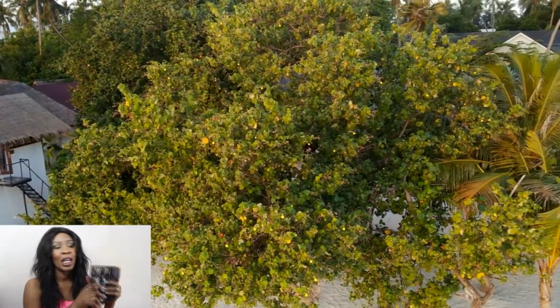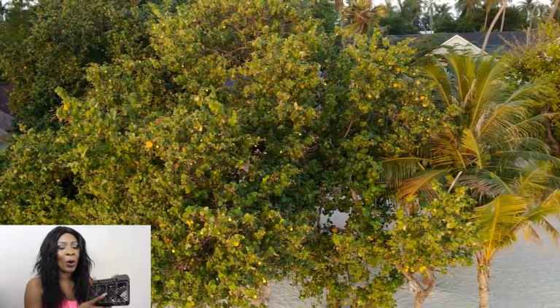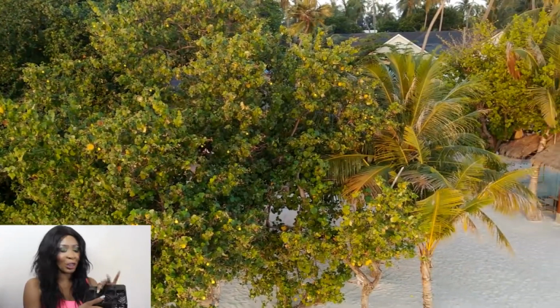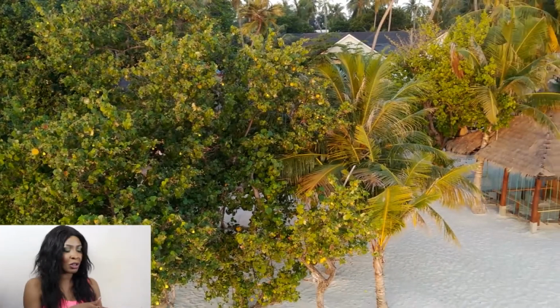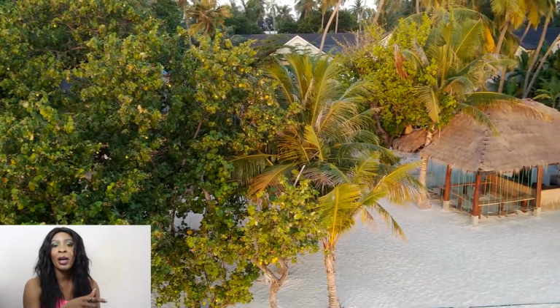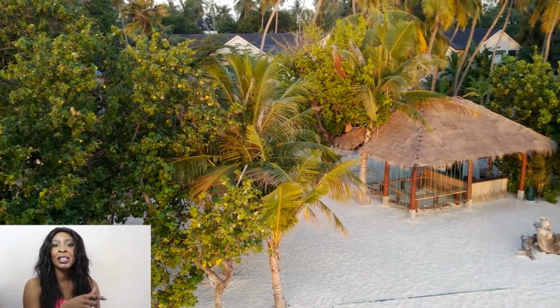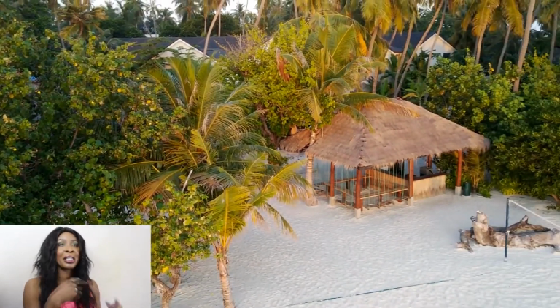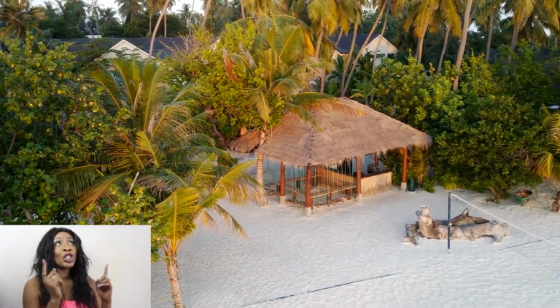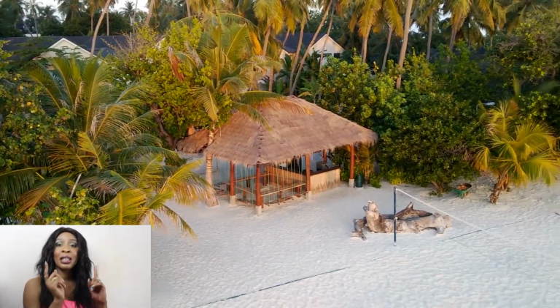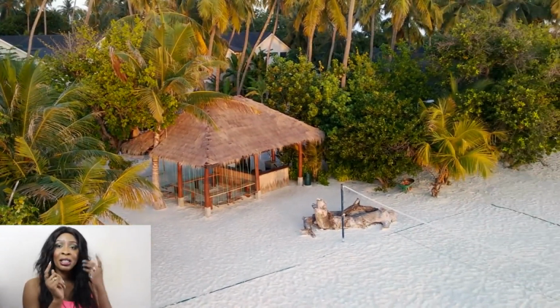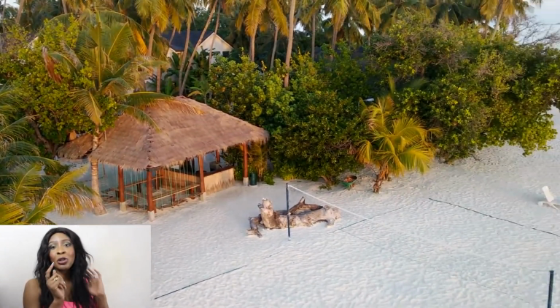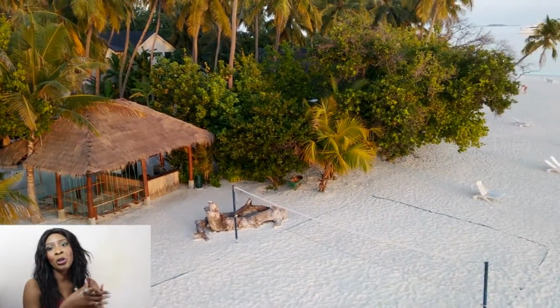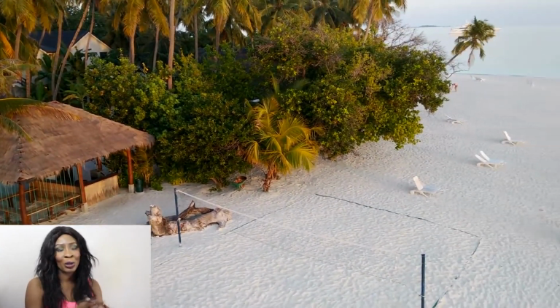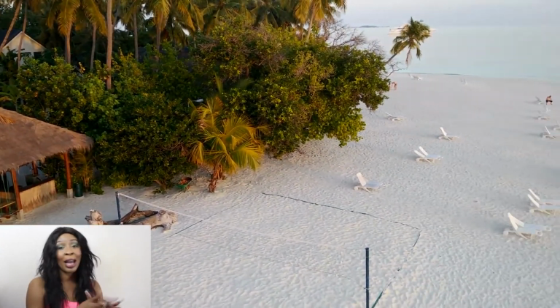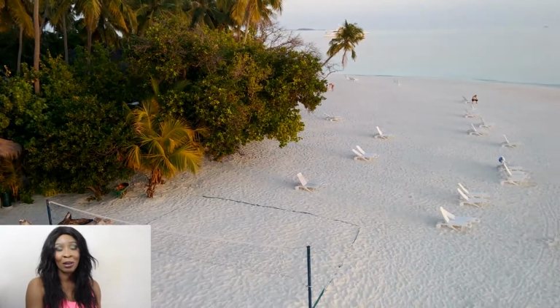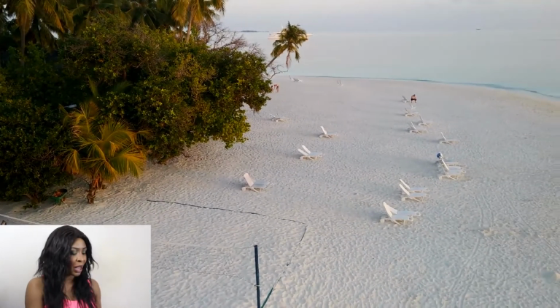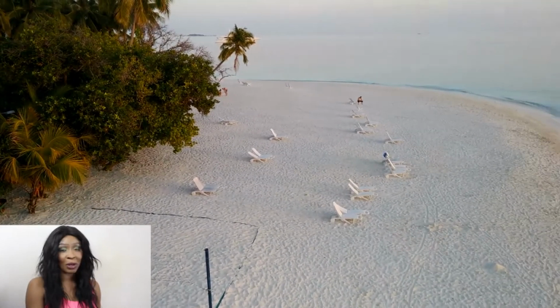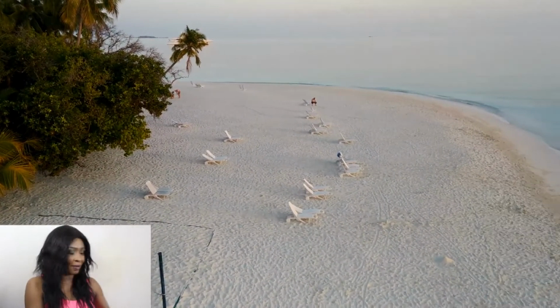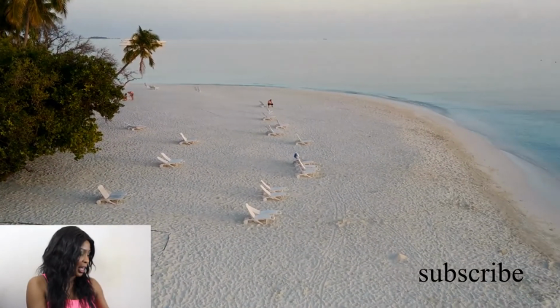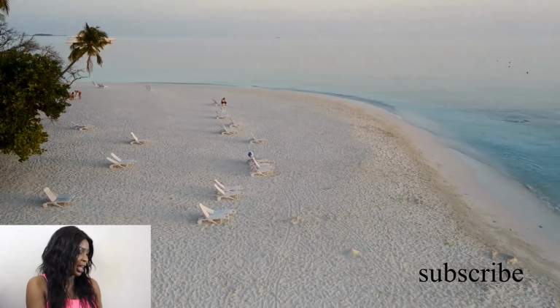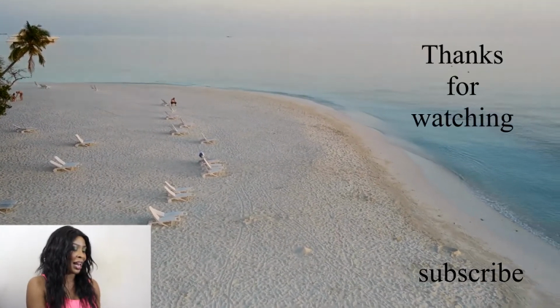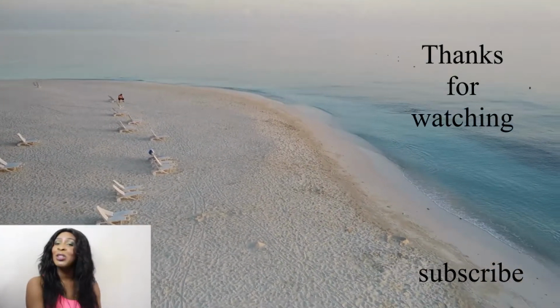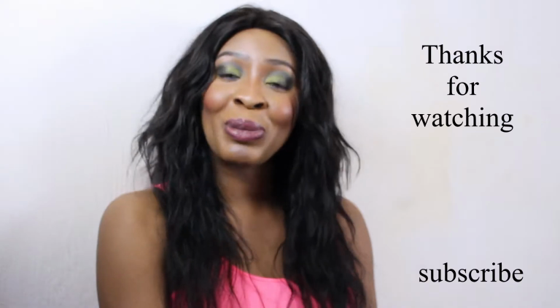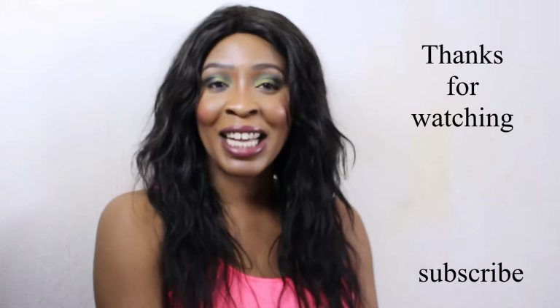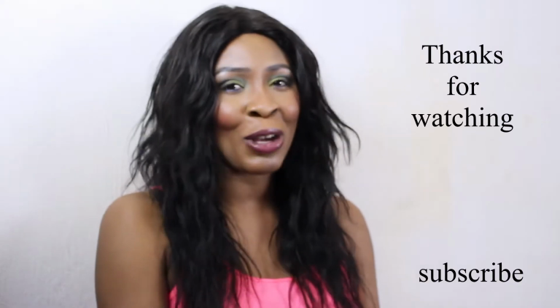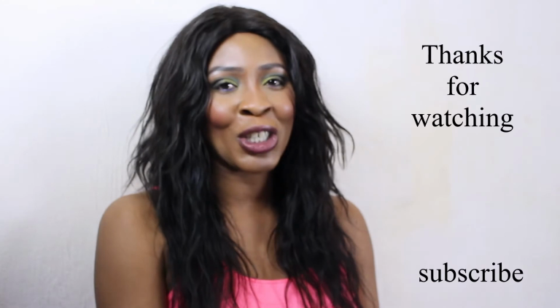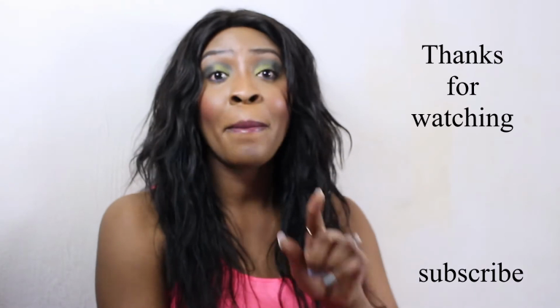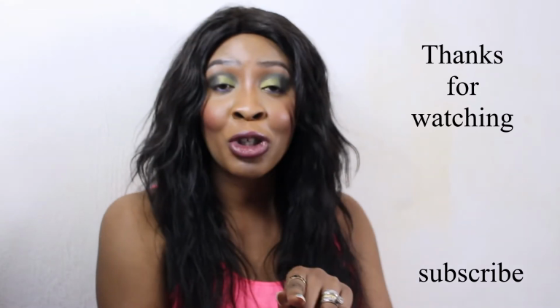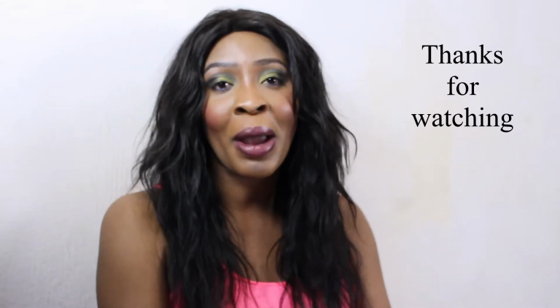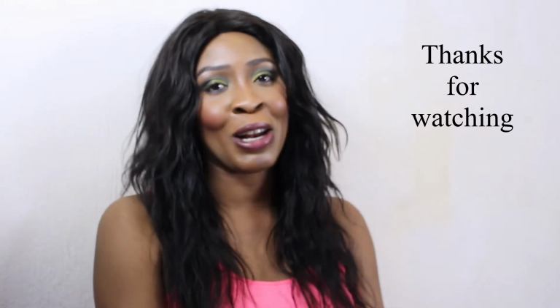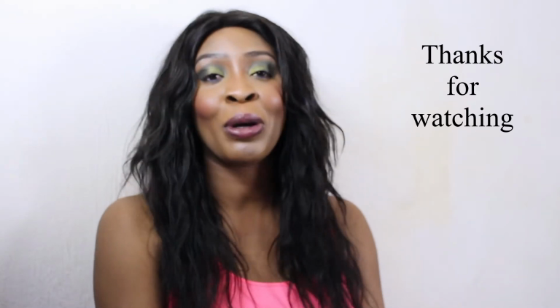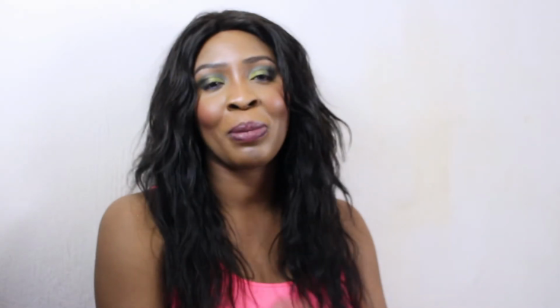I hope you guys enjoyed this video and I hope you can see some of the clips just to show you when I use it. I actually love it, I don't regret having it. I'll see you guys next Wednesday. Thank you for watching, make sure to subscribe, and I love you but God loves you best.